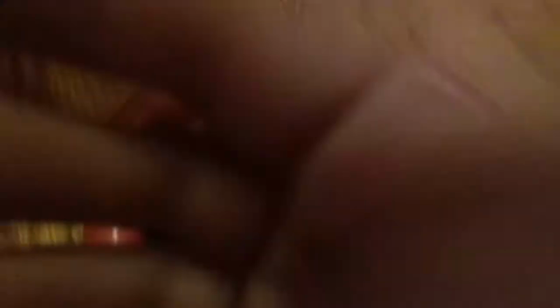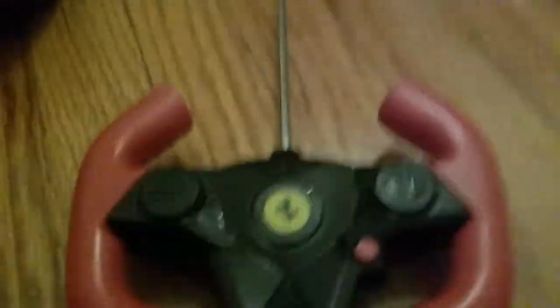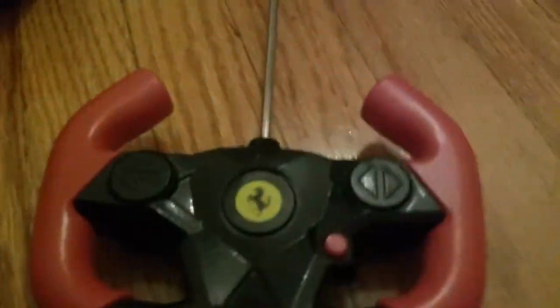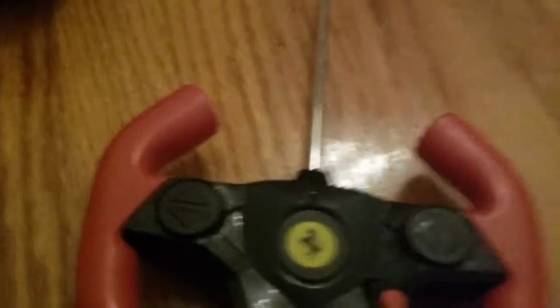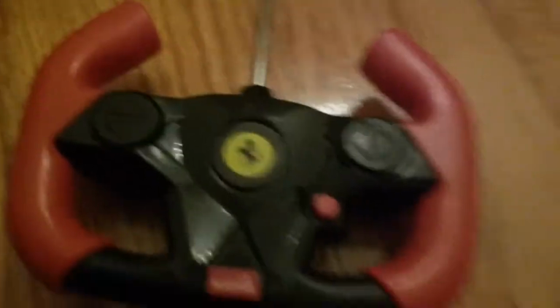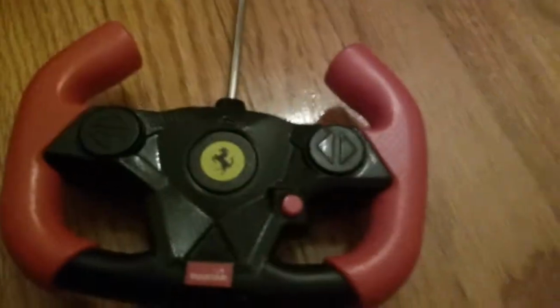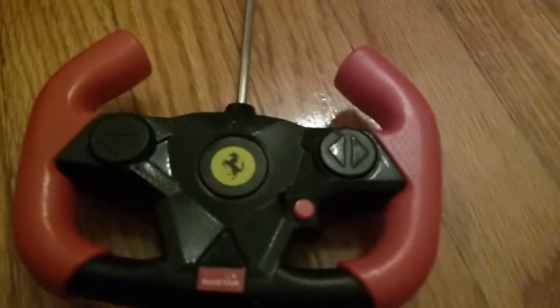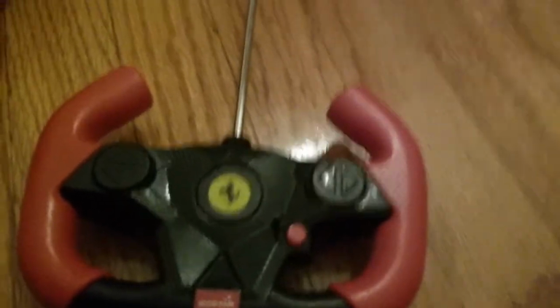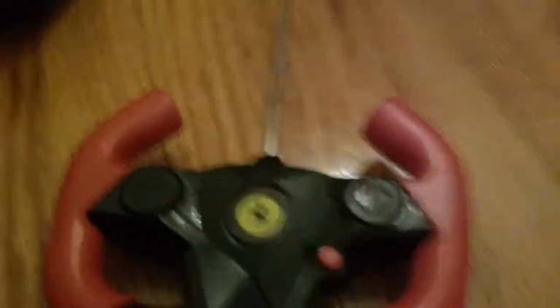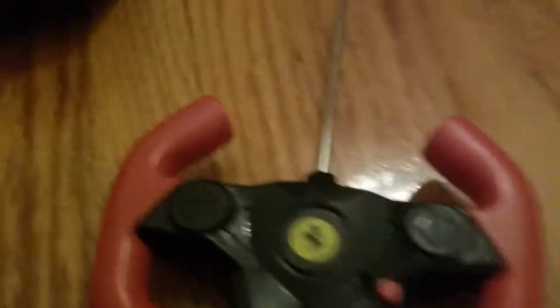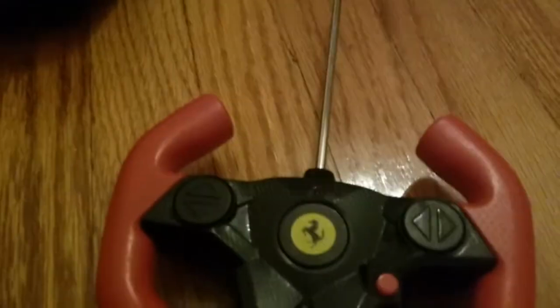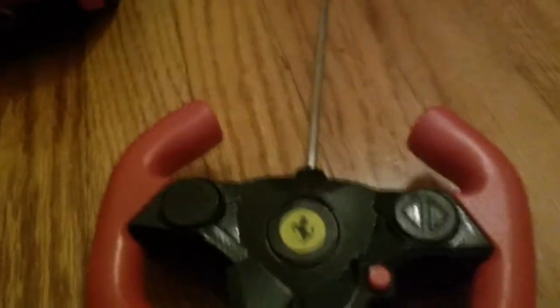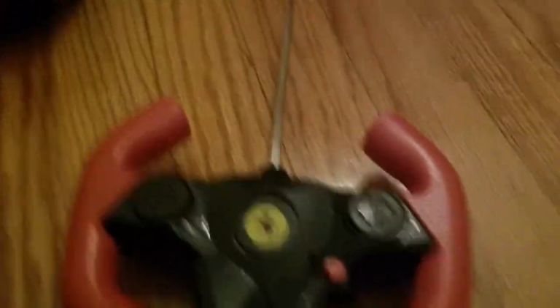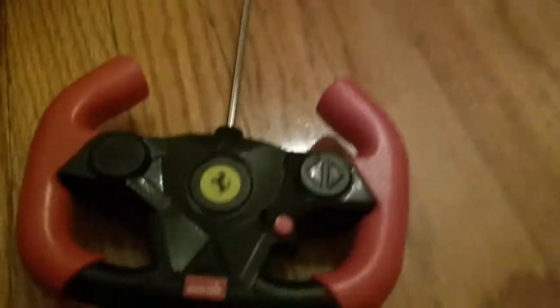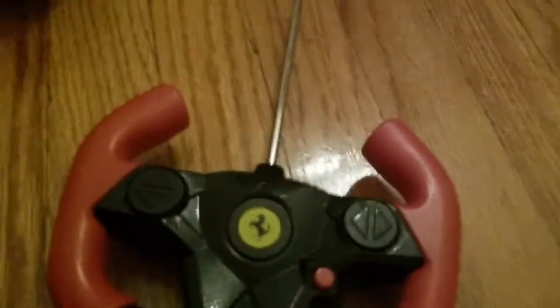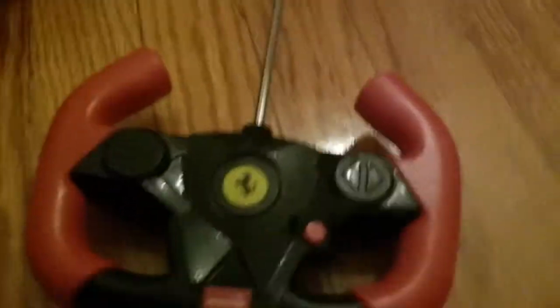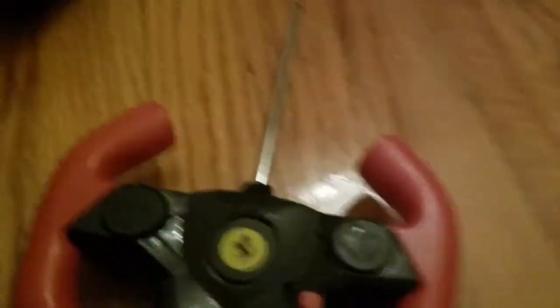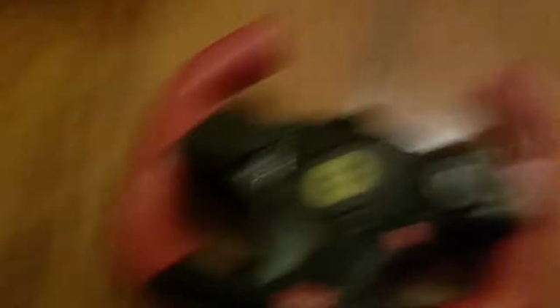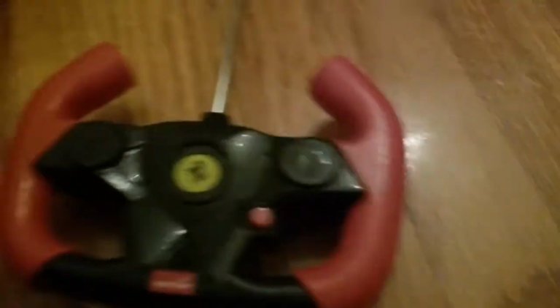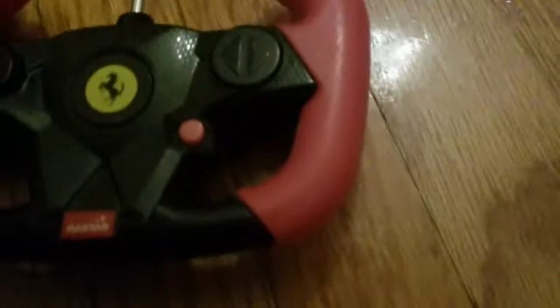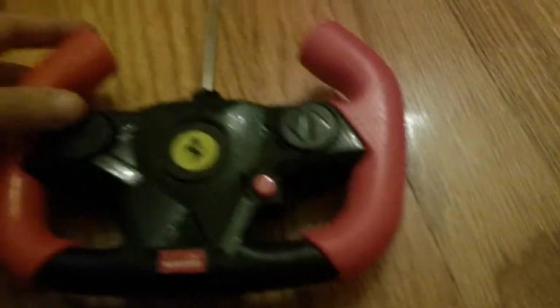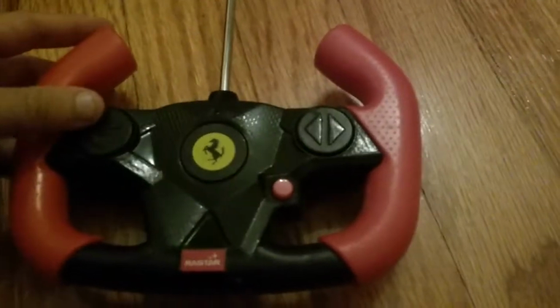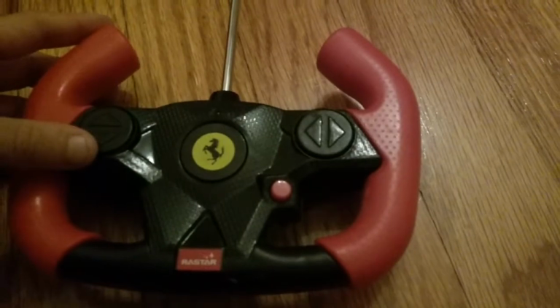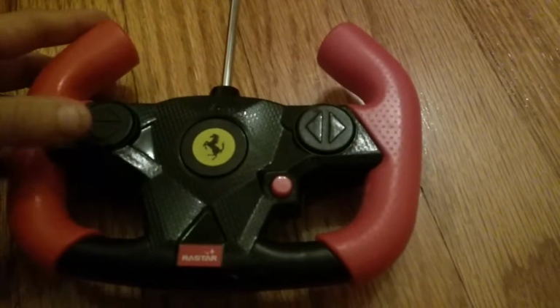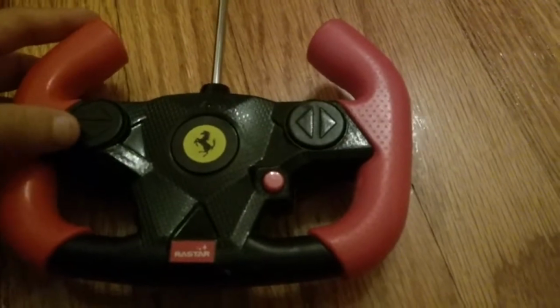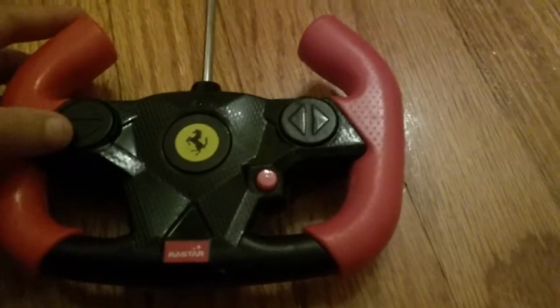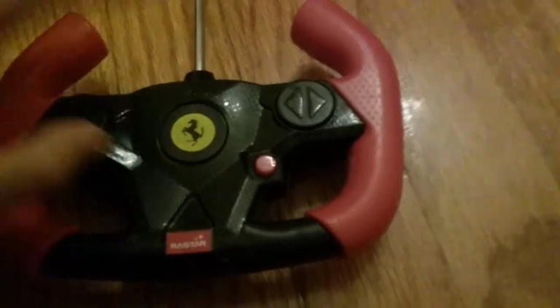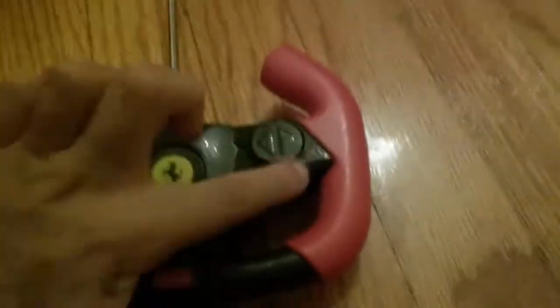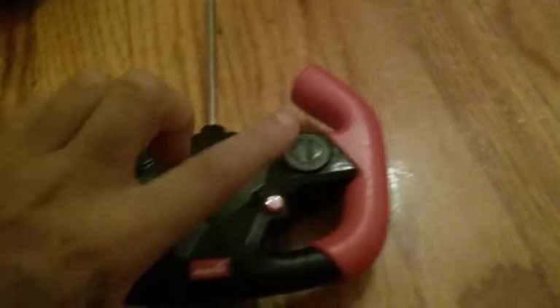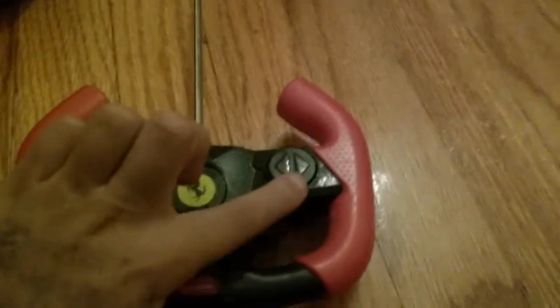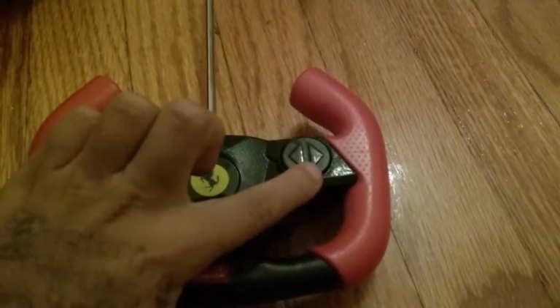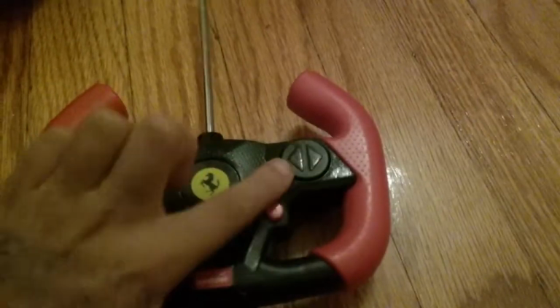So pretty simple controls. Forward - sometimes it just does a really cool effect. So forward, backwards, right, and left. Those are the controls.